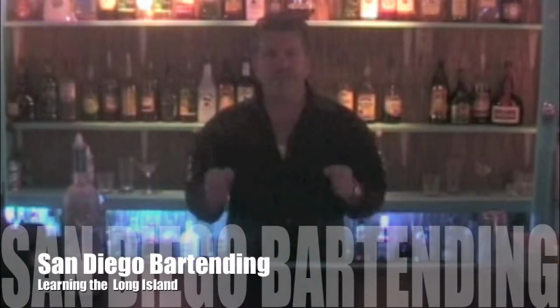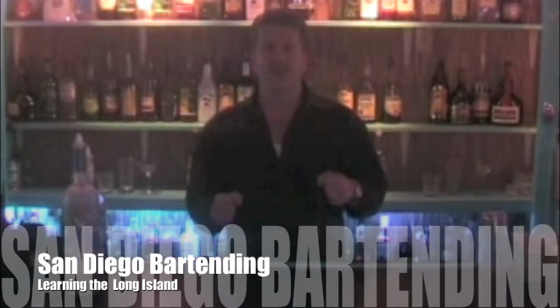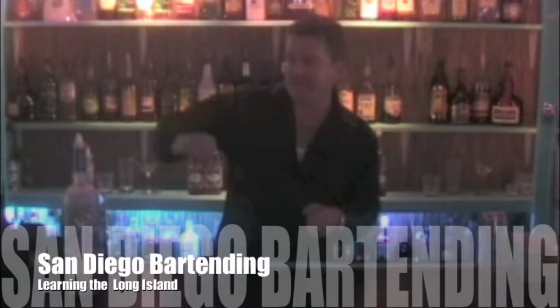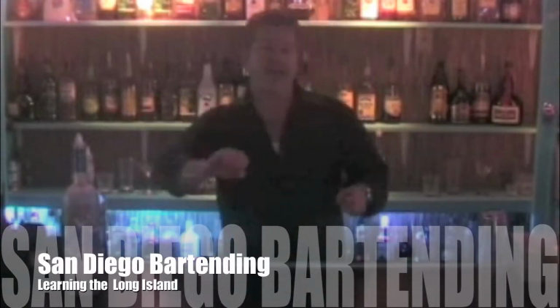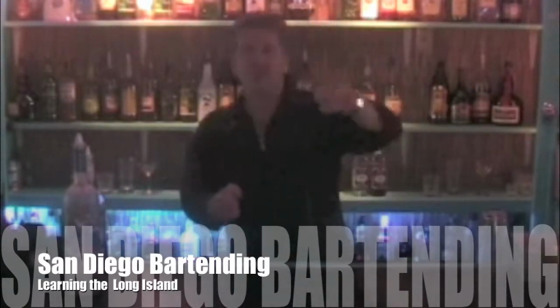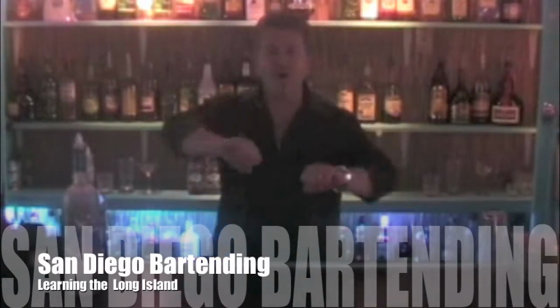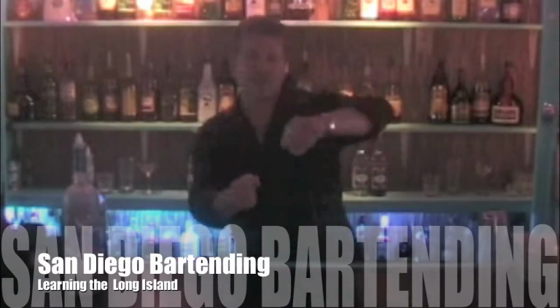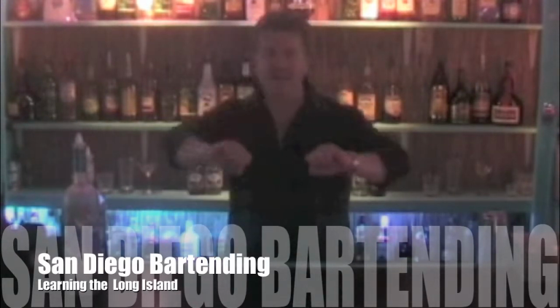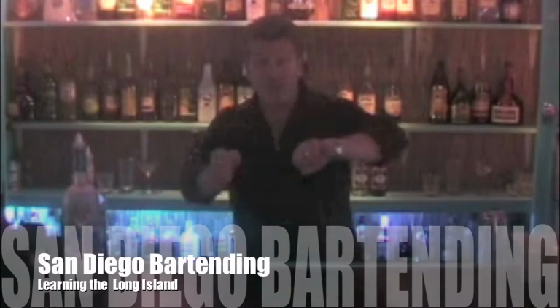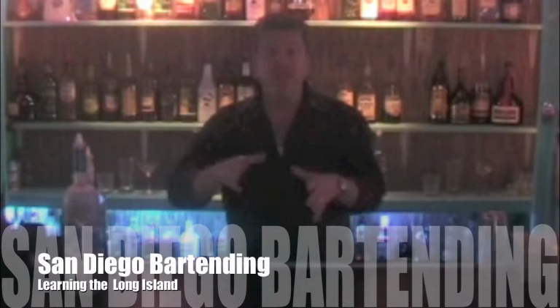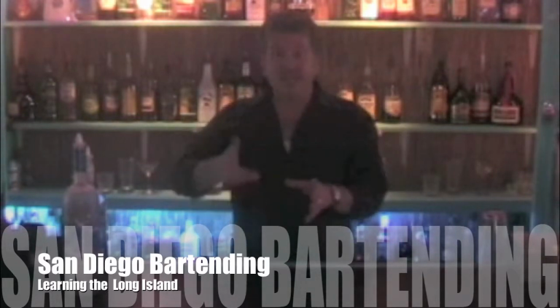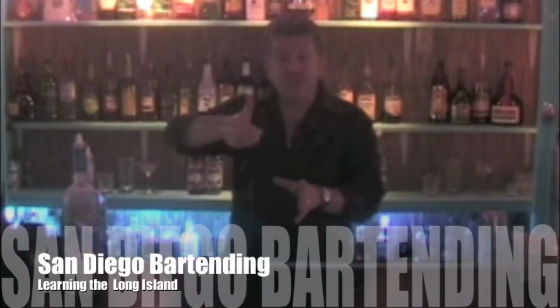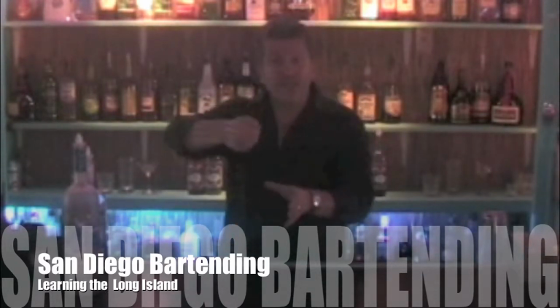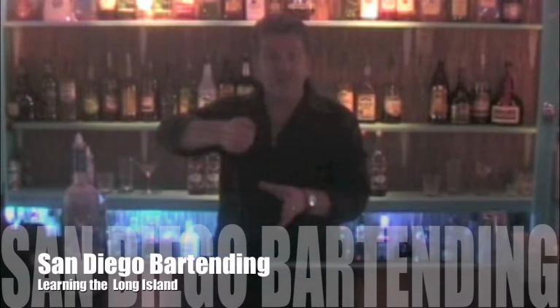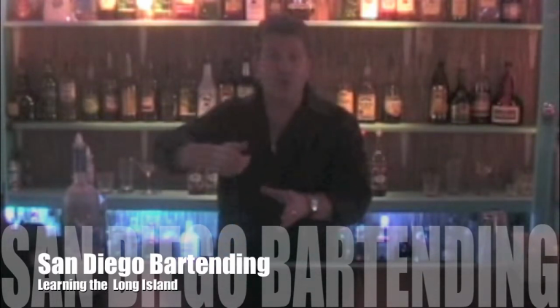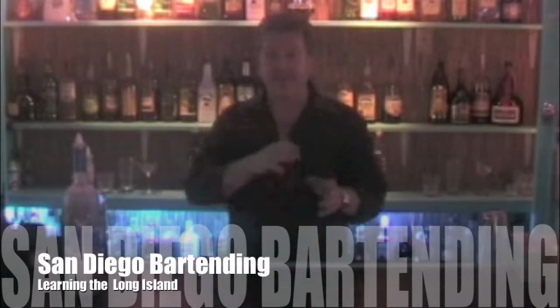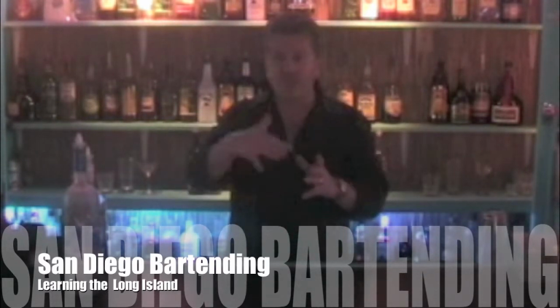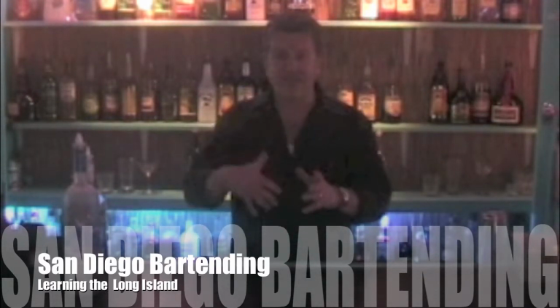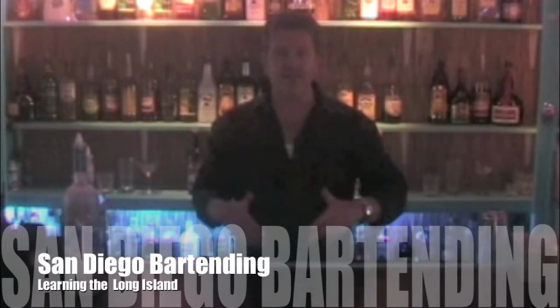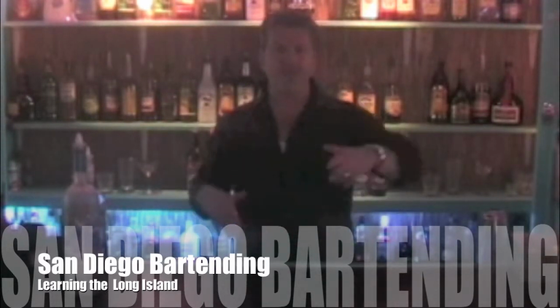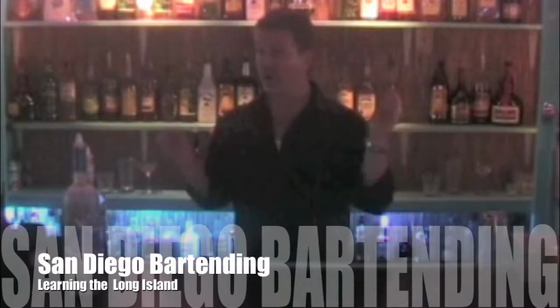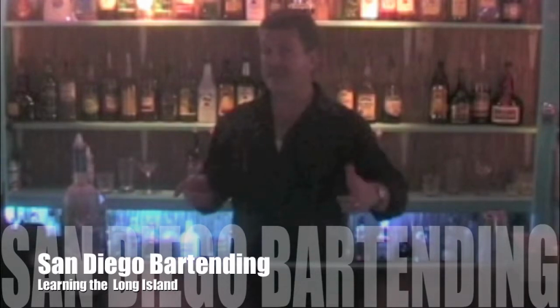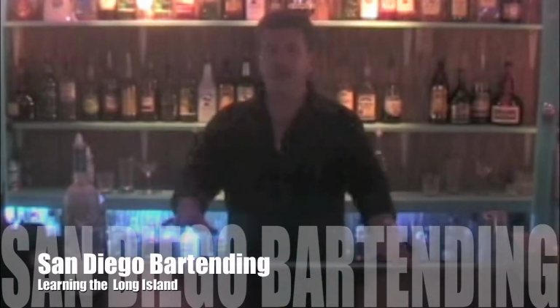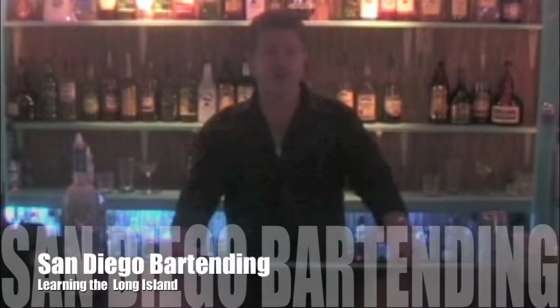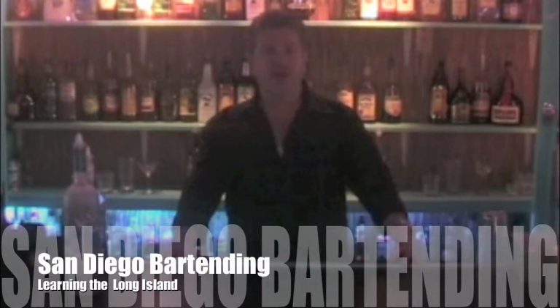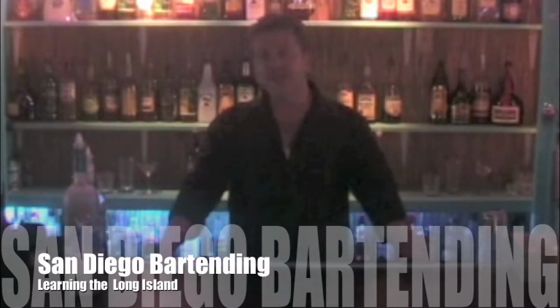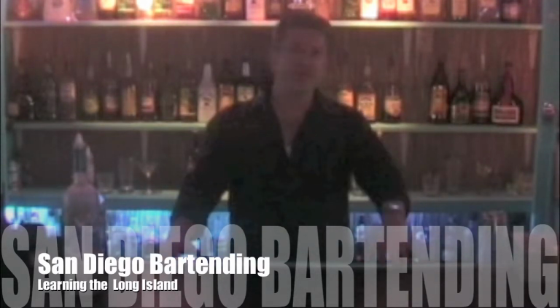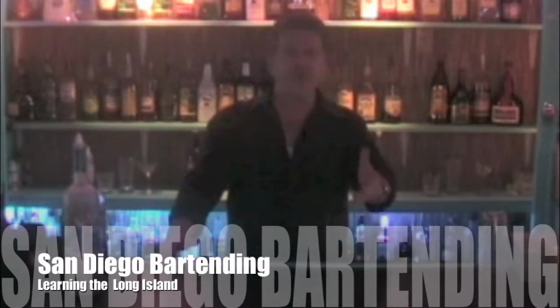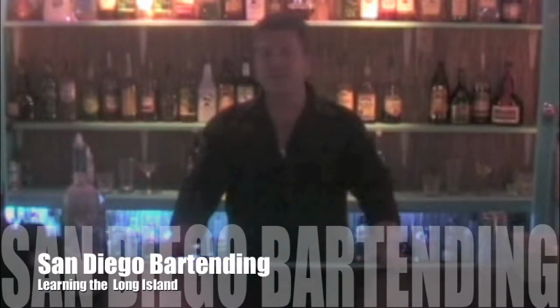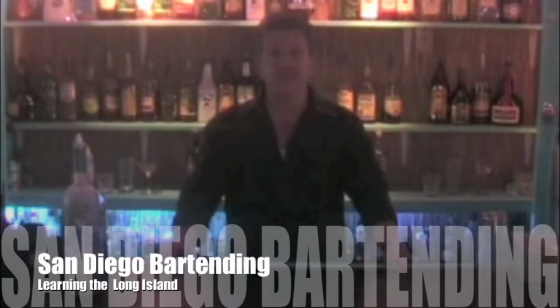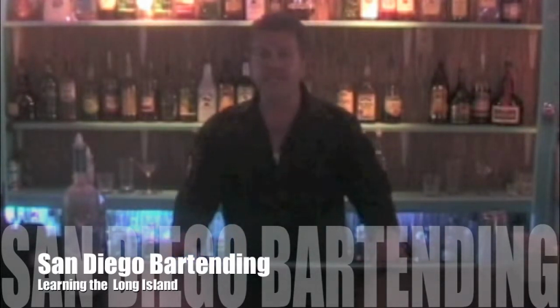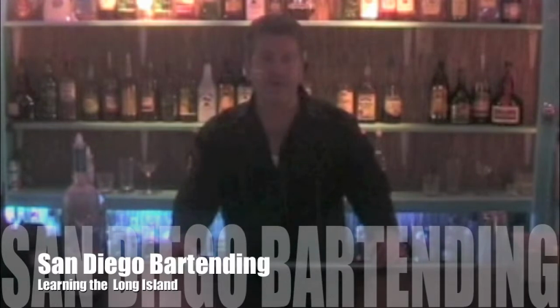So what they did was add a bunch of clear alcohol to your glass, then sprayed a little bit of Coca-Cola on top and stirred it together, and they called it a Long Island Iced Tea. So it looks like tea, but there's not really any tea in there at all.